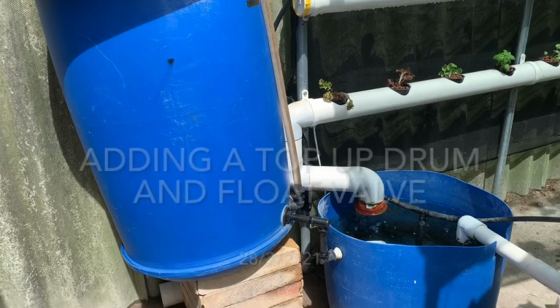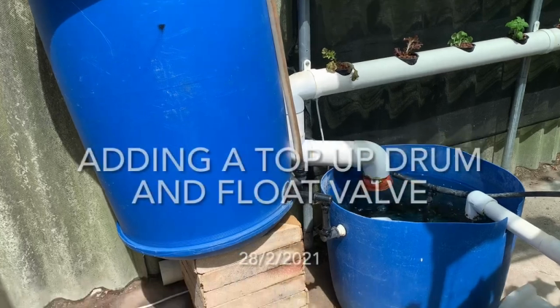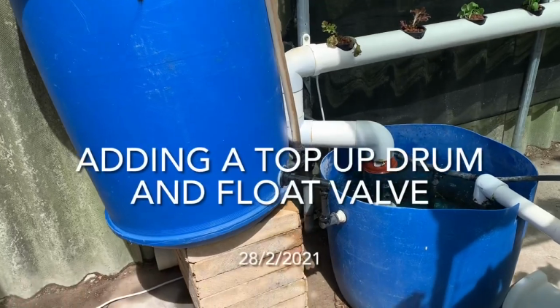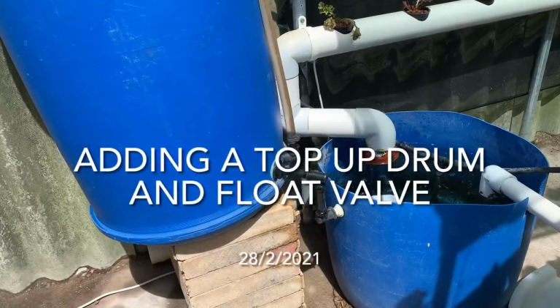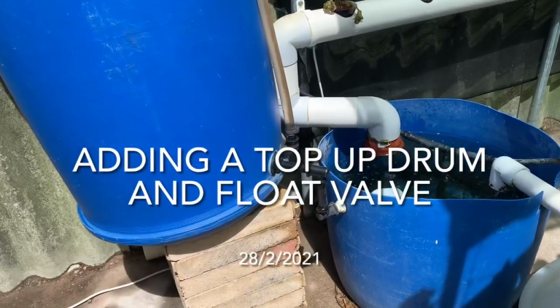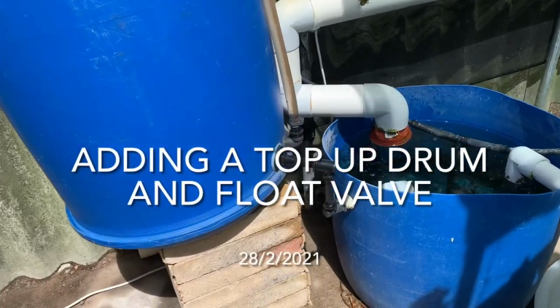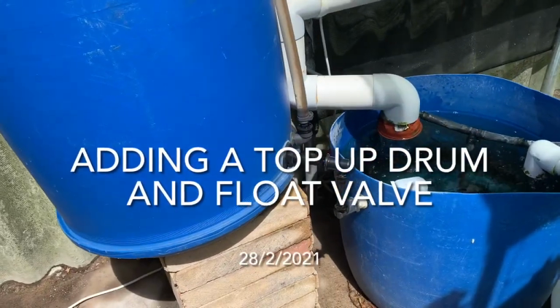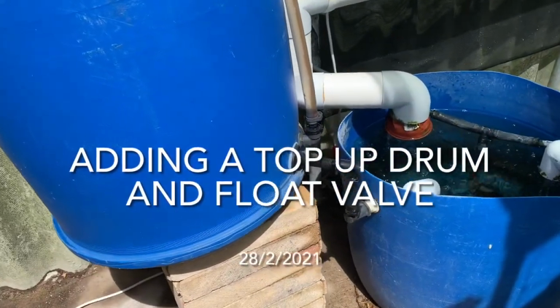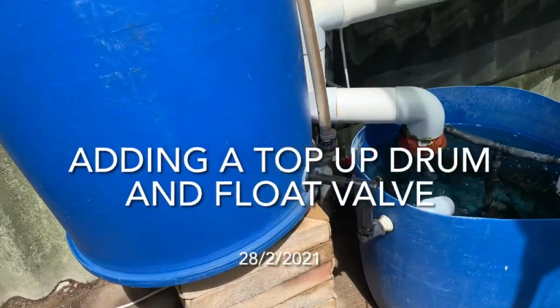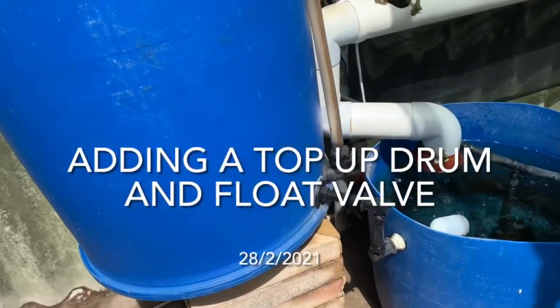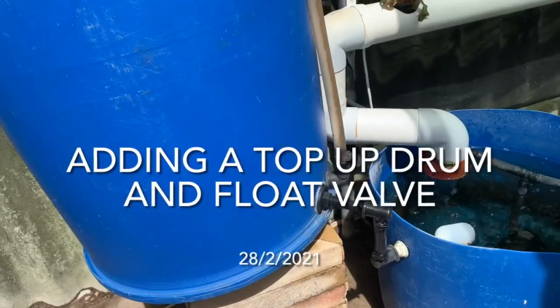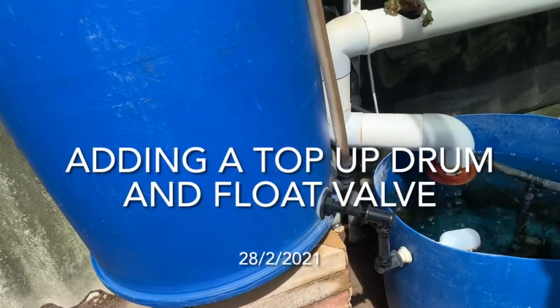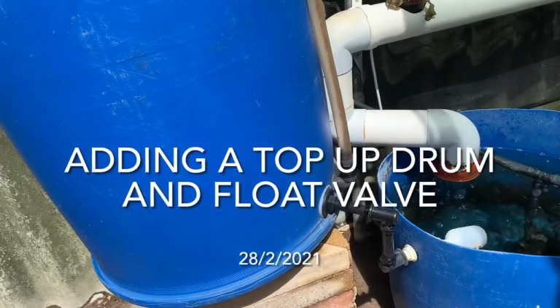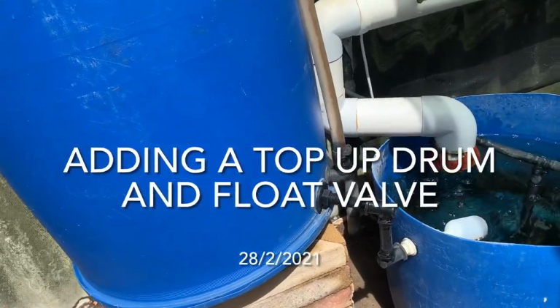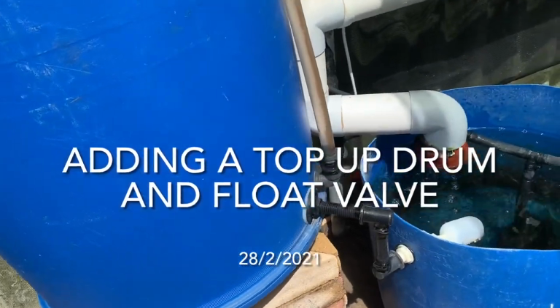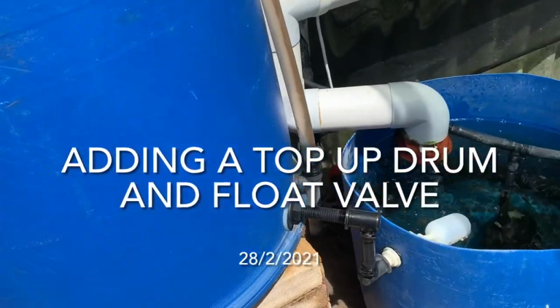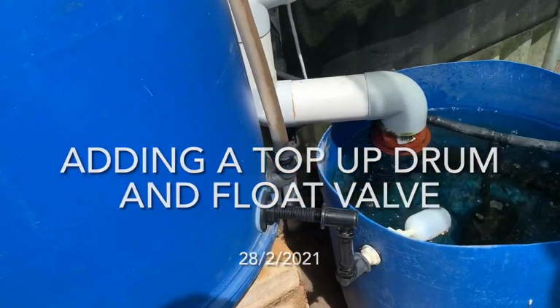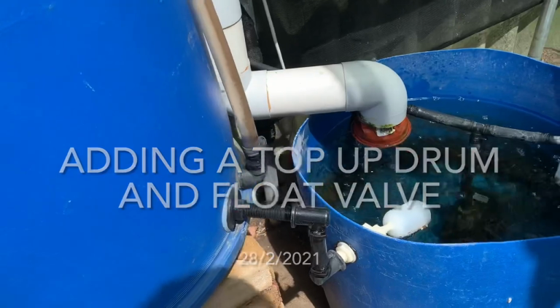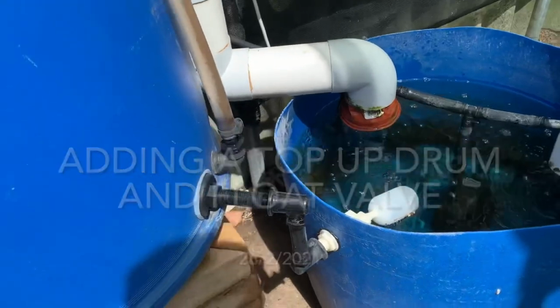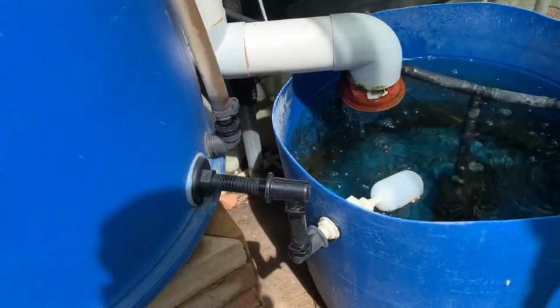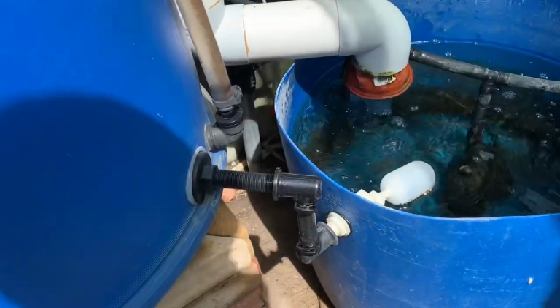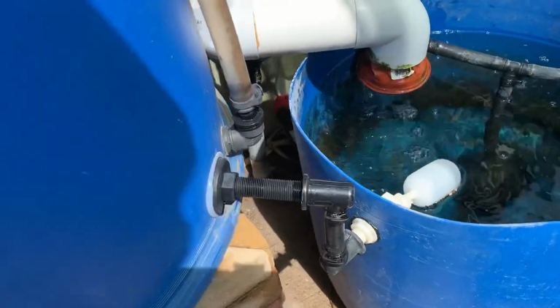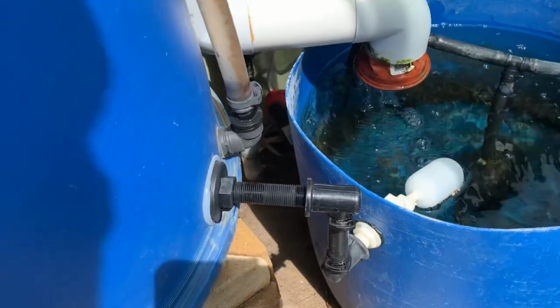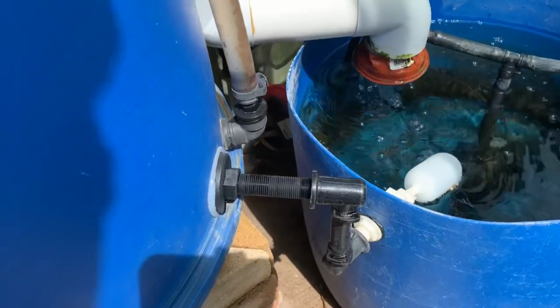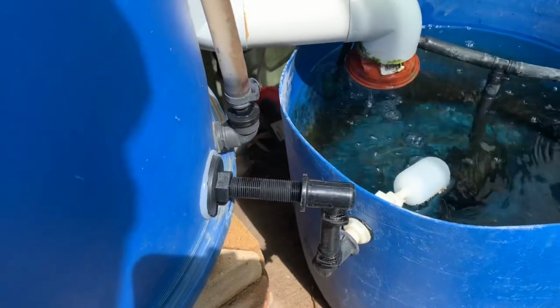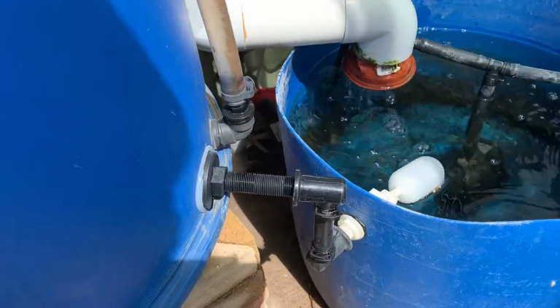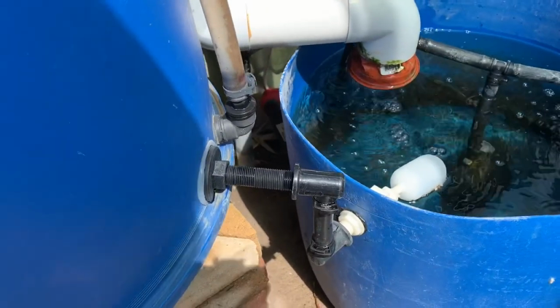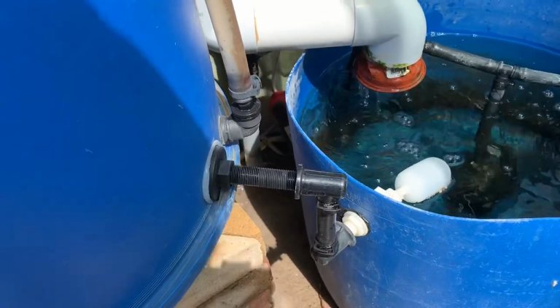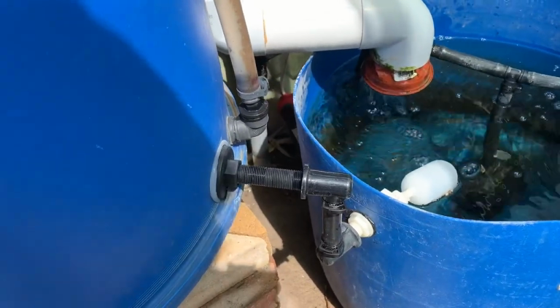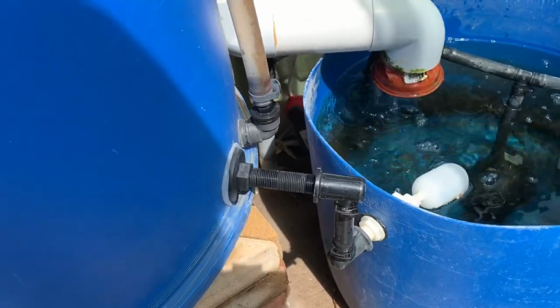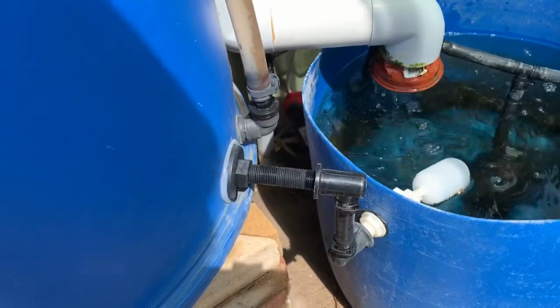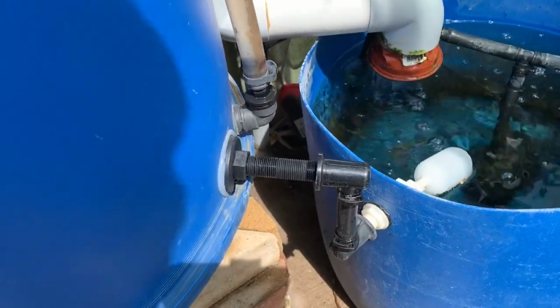G'day, so Wesley was asking how I set up this top-up drum into this 100 litre reservoir for the hydroponics.